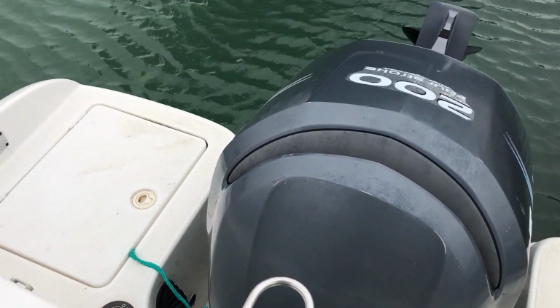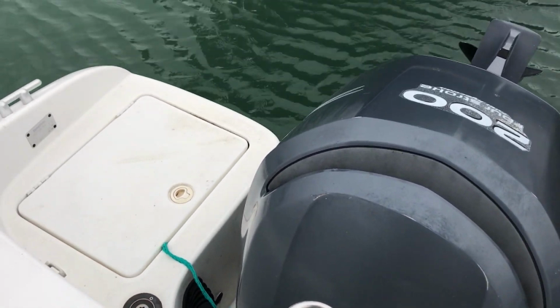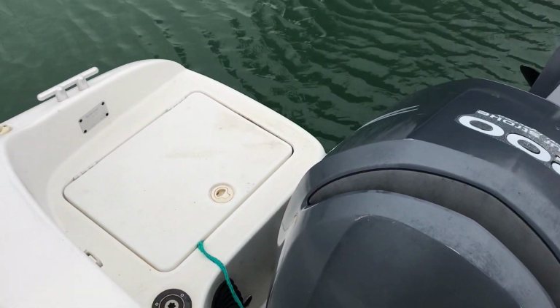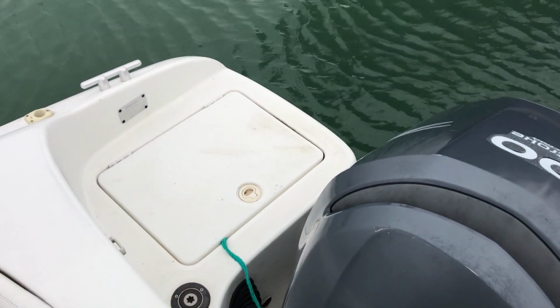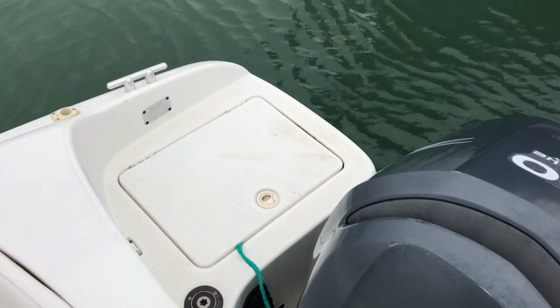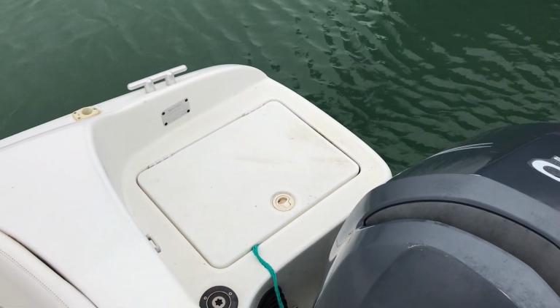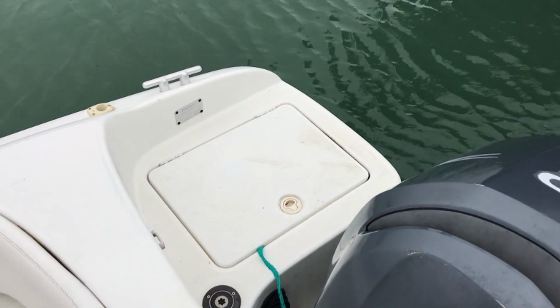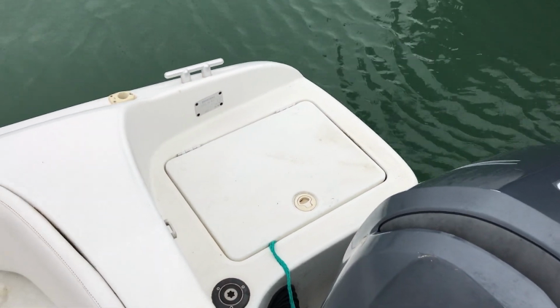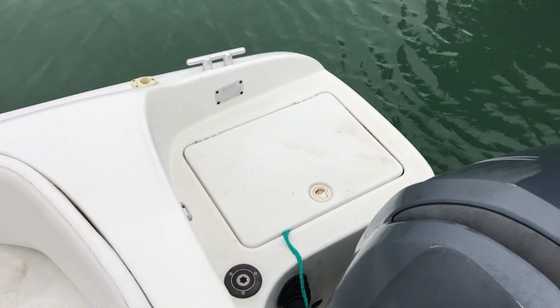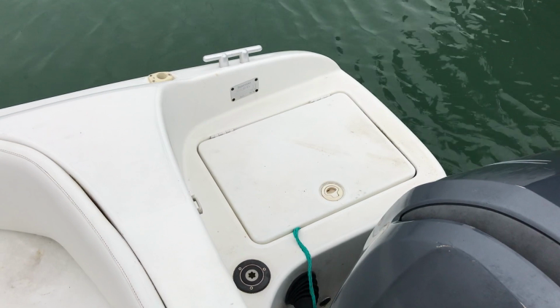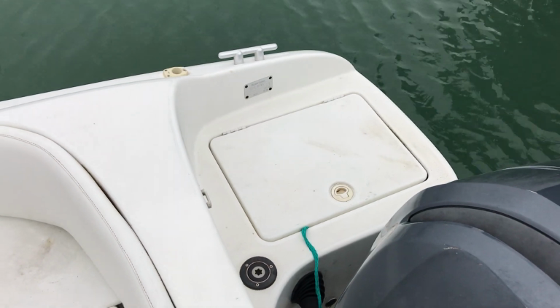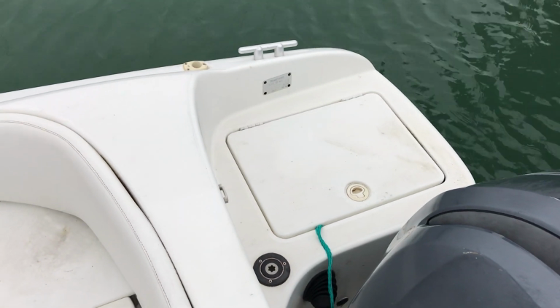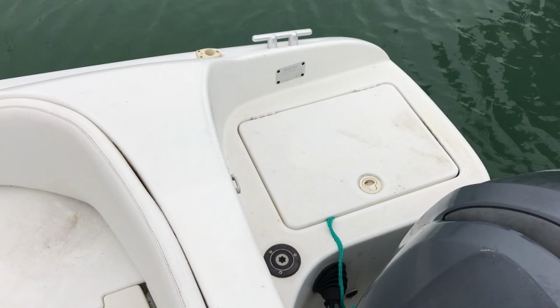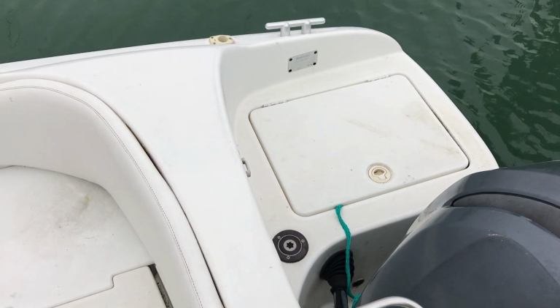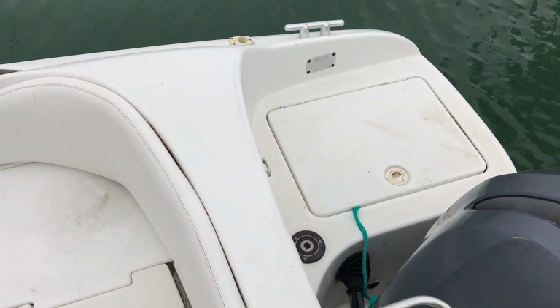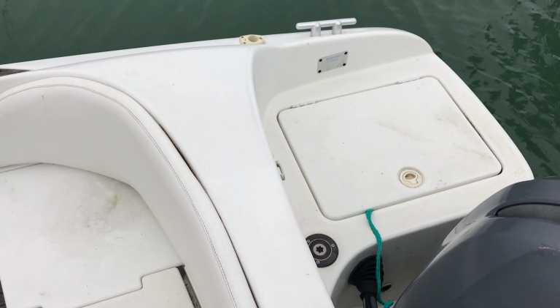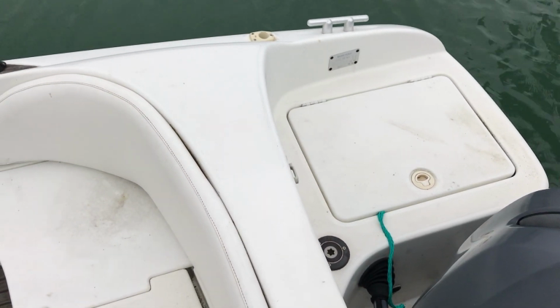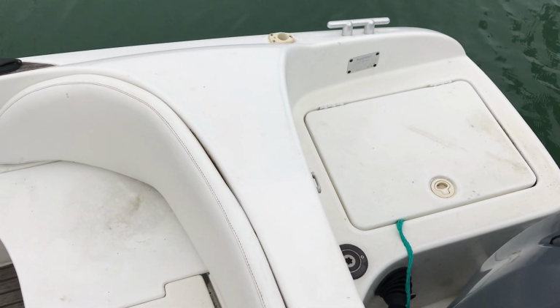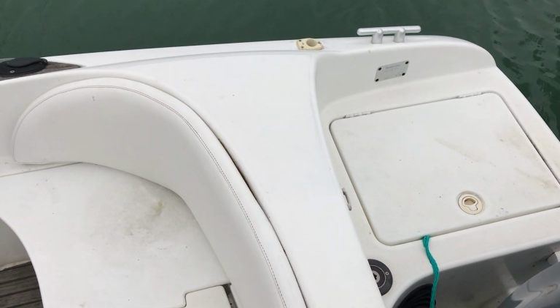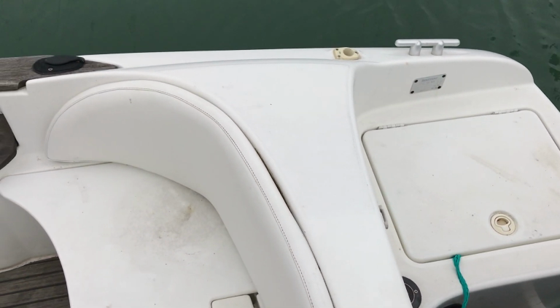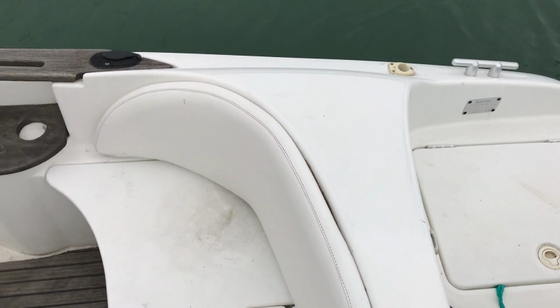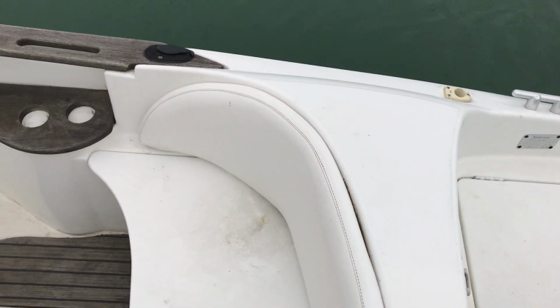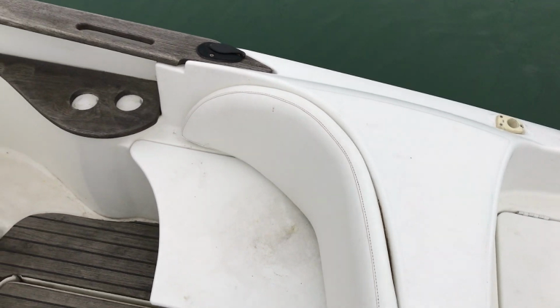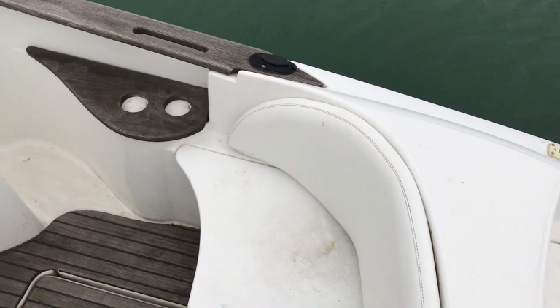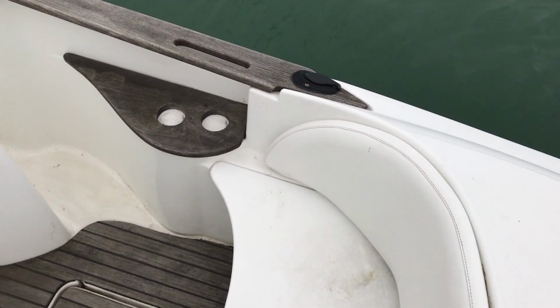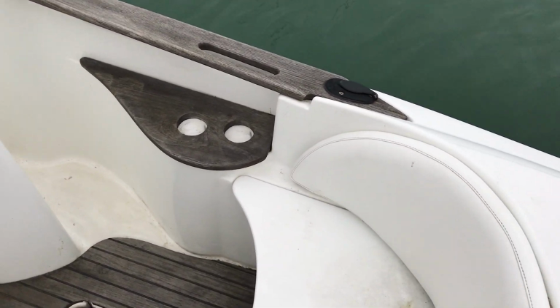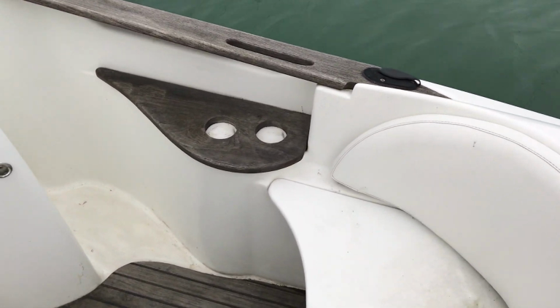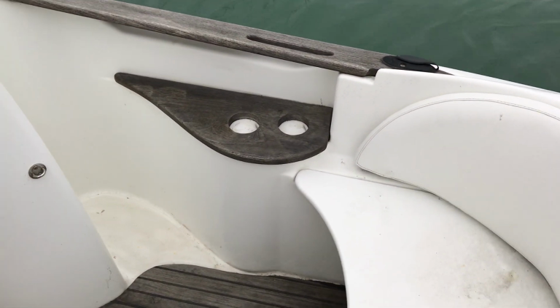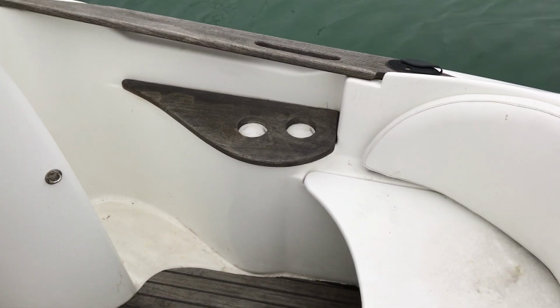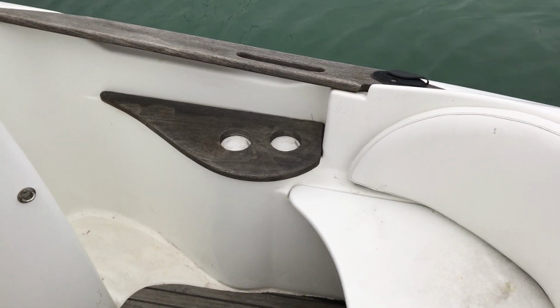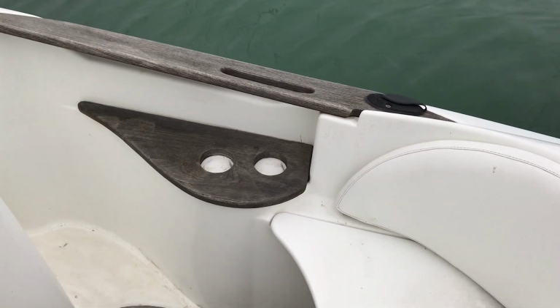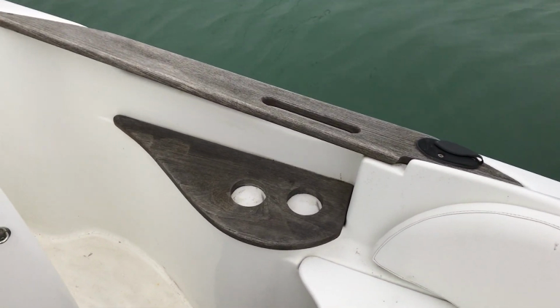Hello boat fans, this is Tim from Boasted Brighton on board this Benitoche 650 Flyer for a look around the upper deck, starting starboard aft. We have a decent sized cockpit blocker there, and then moving along the starboard side, past some cover holders and some rod holders.